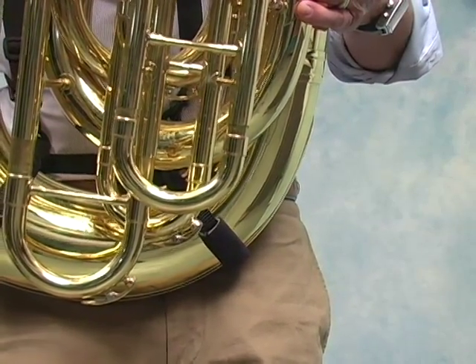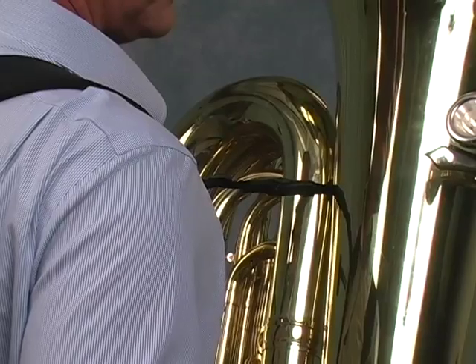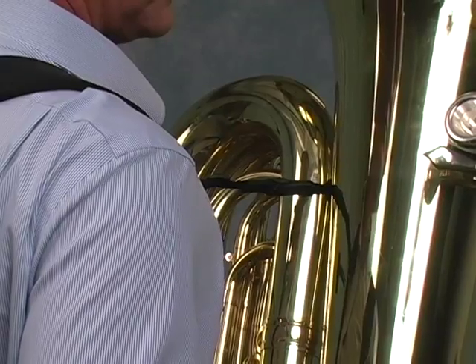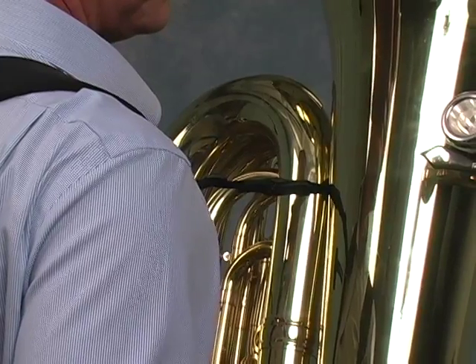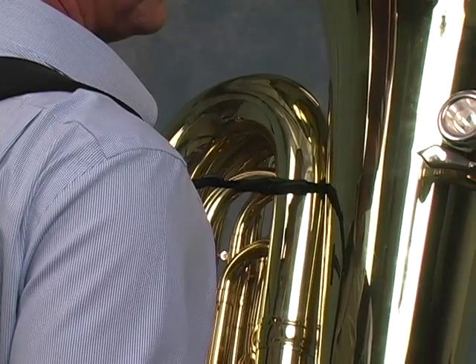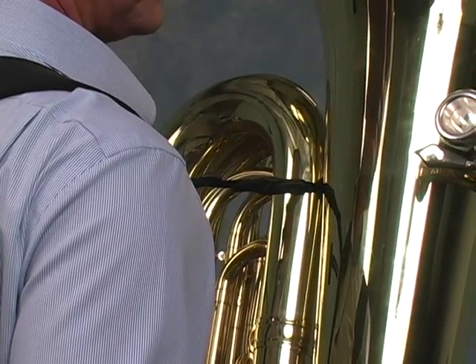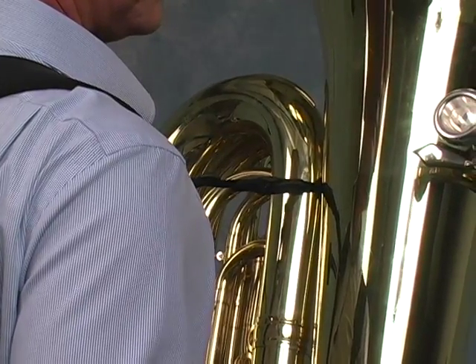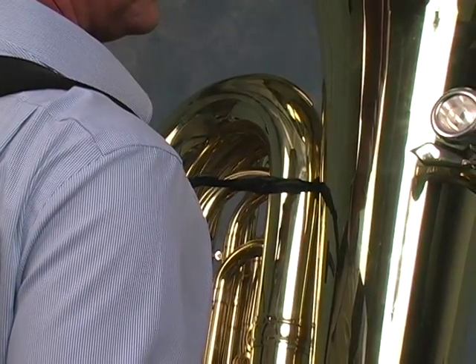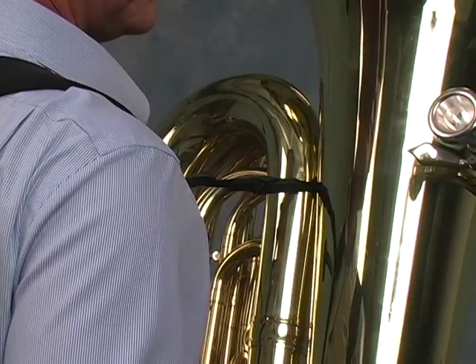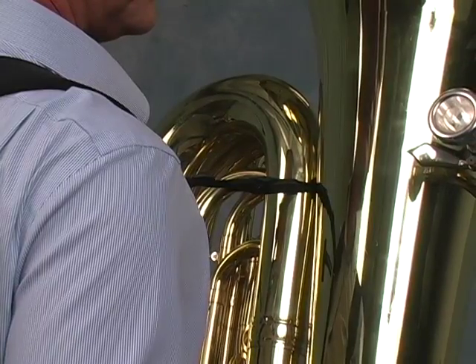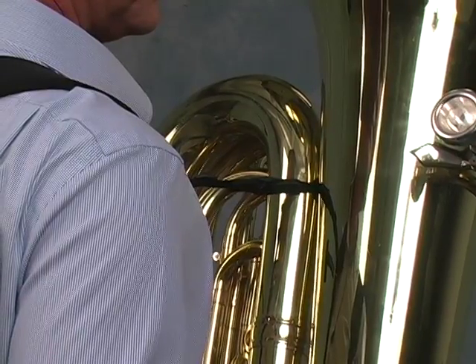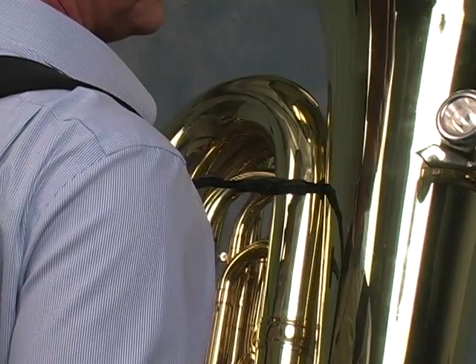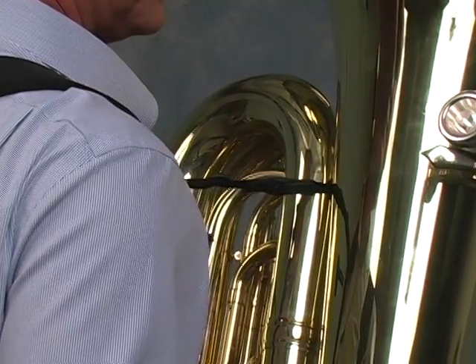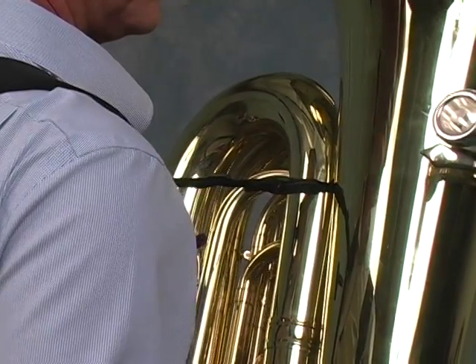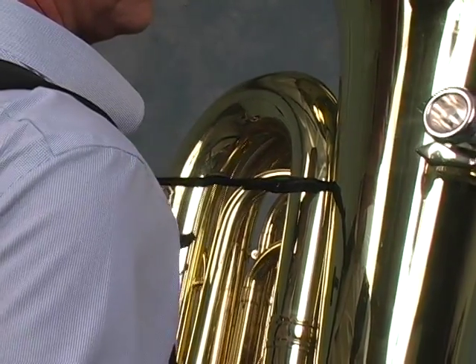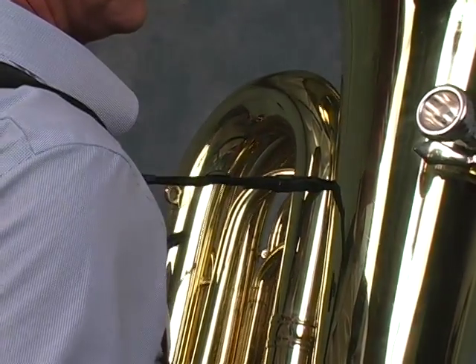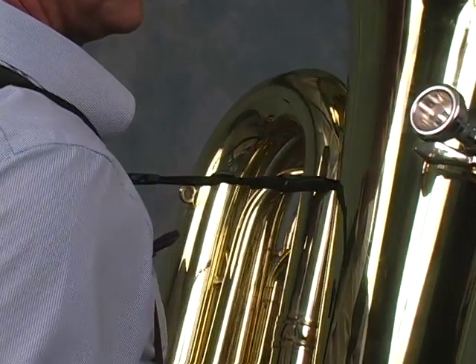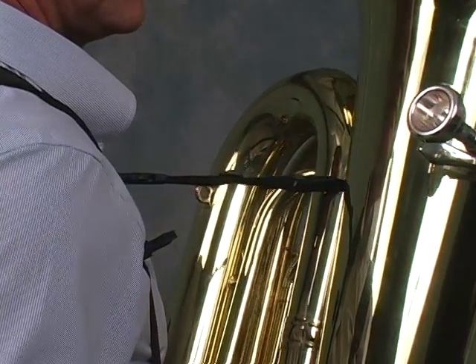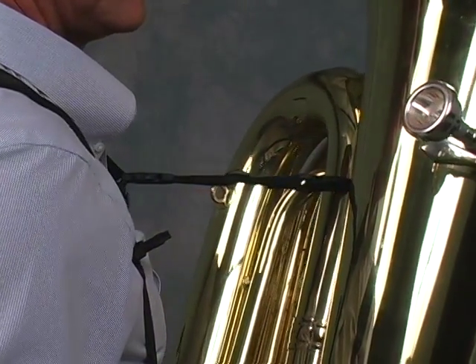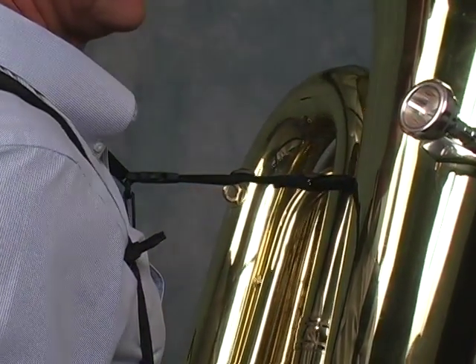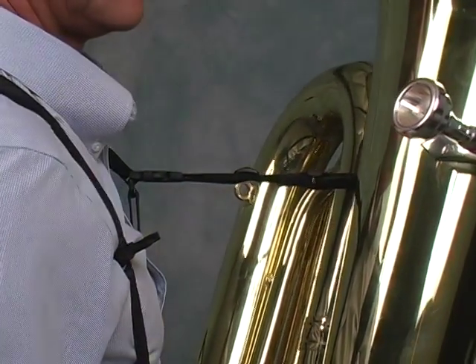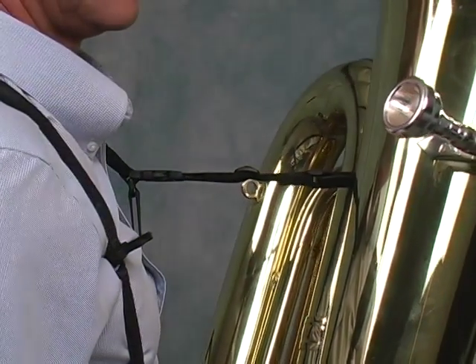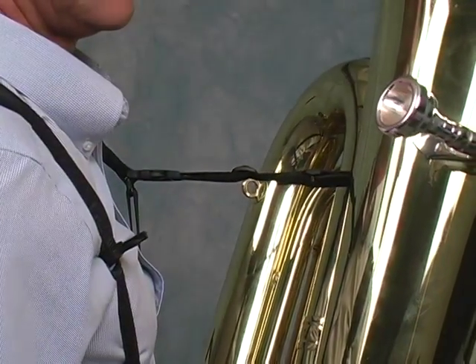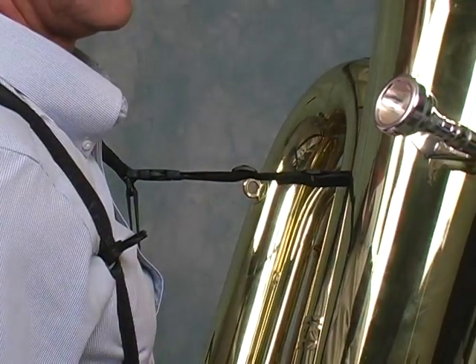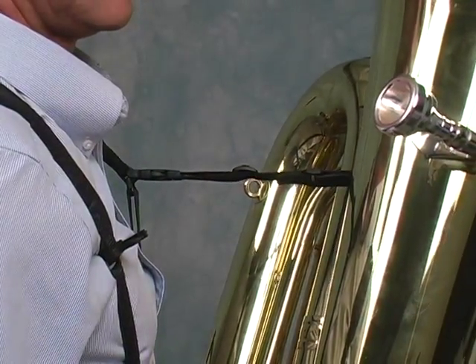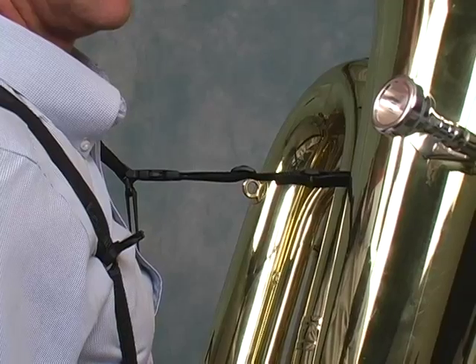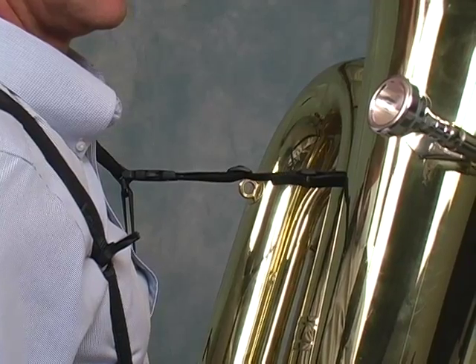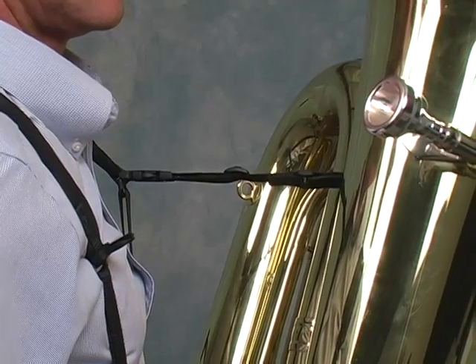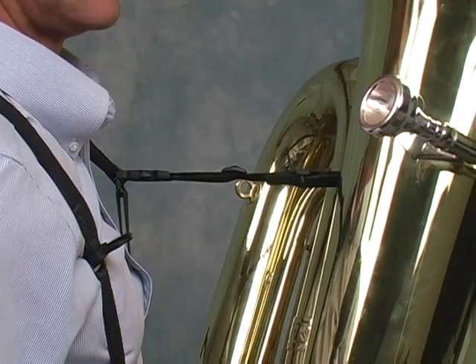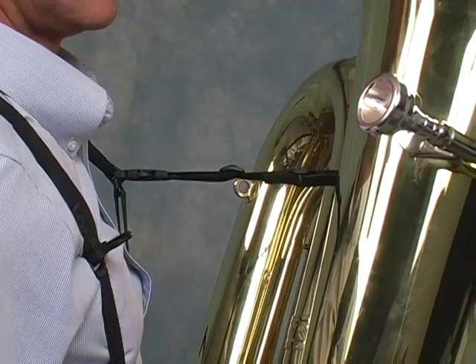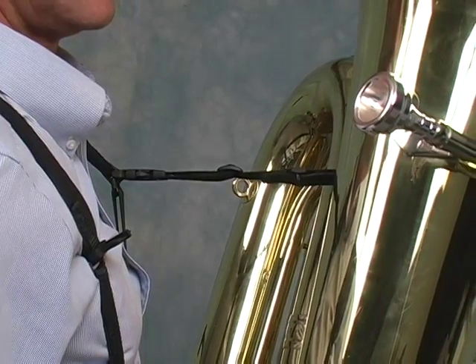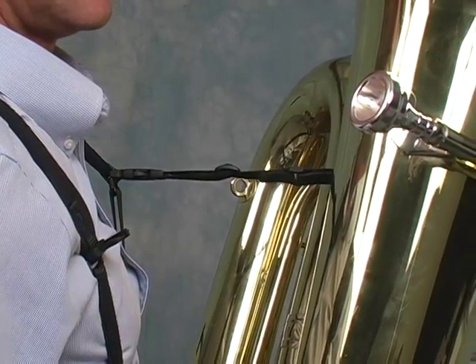The tuba harness also features an upper attachment. This connector does not support the instrument while playing, but it provides added protection against dropping should you lose your grip on the instrument.